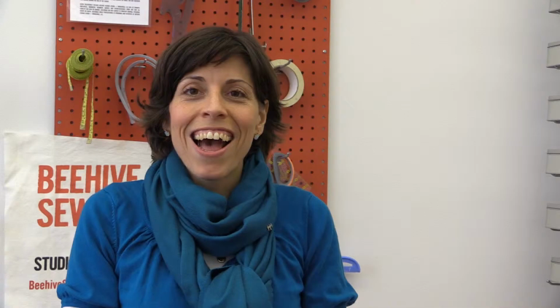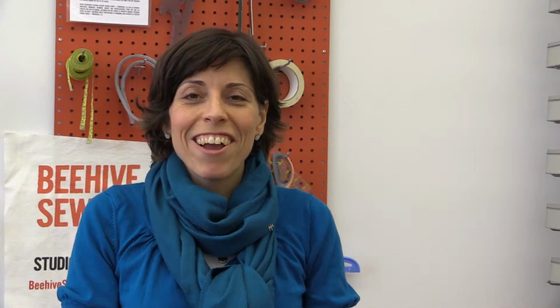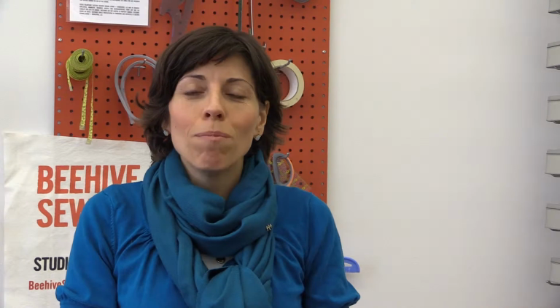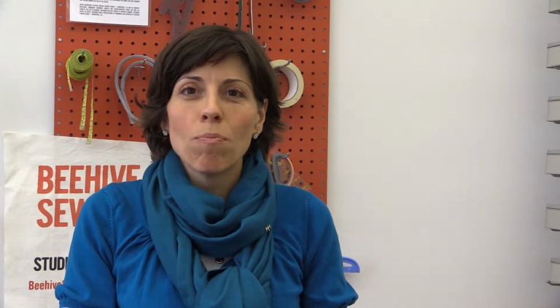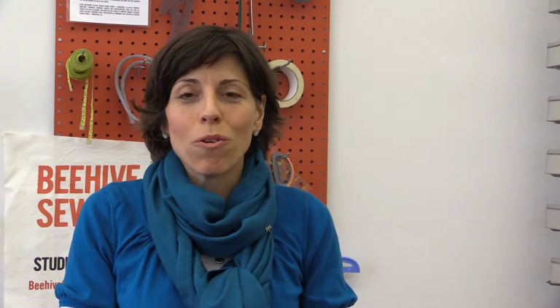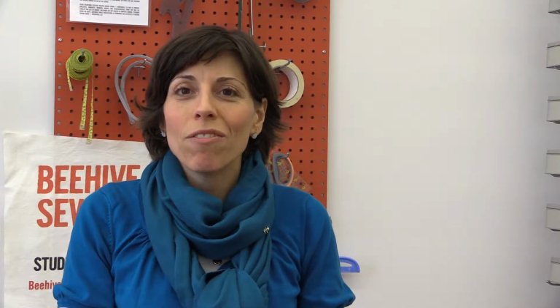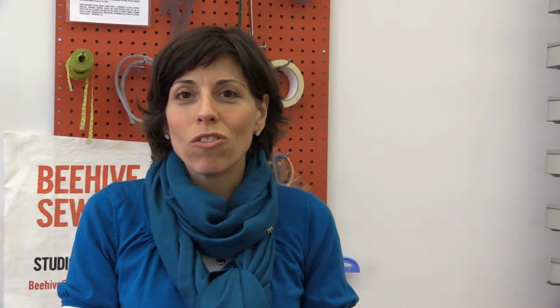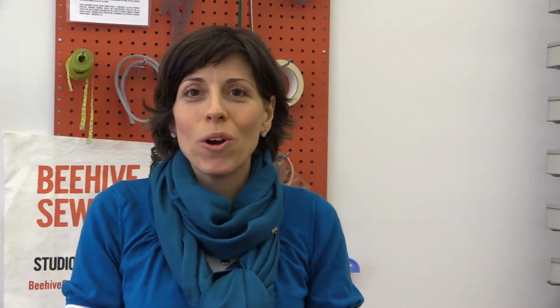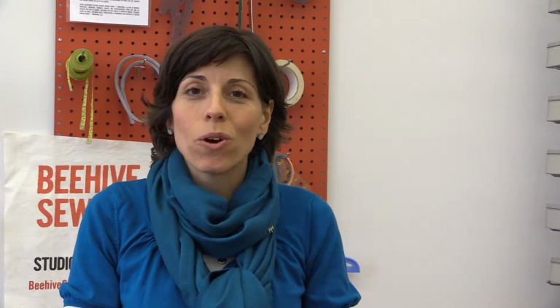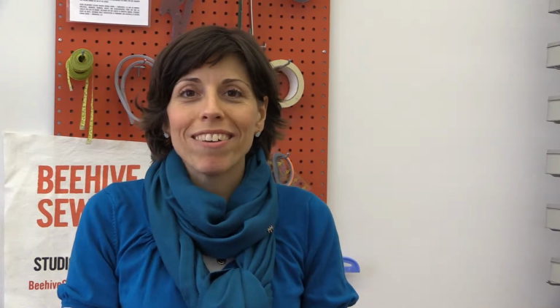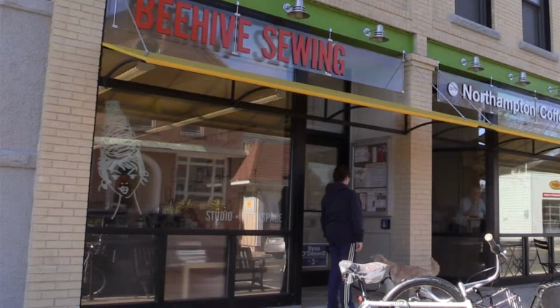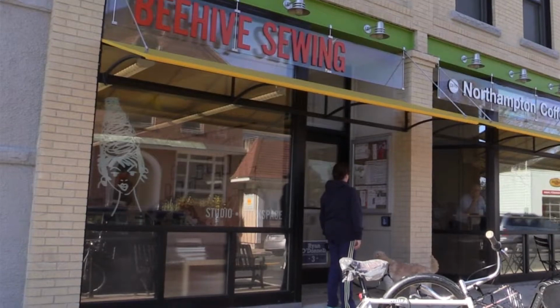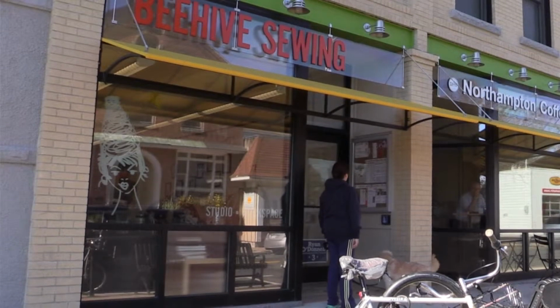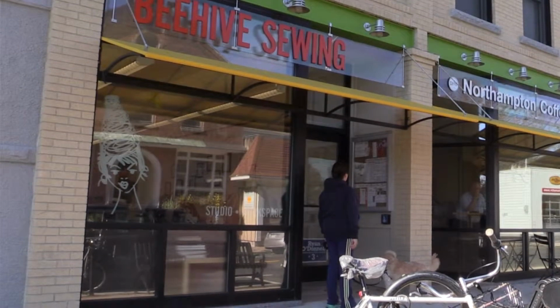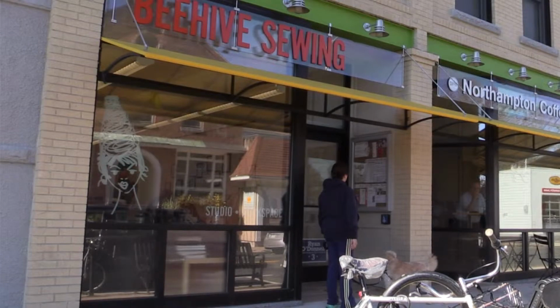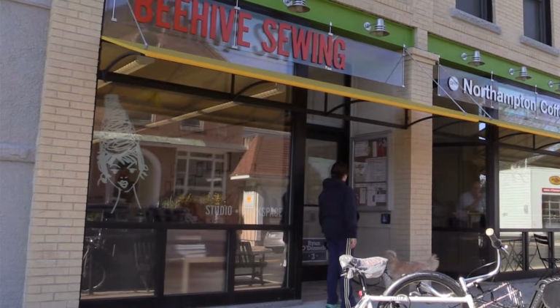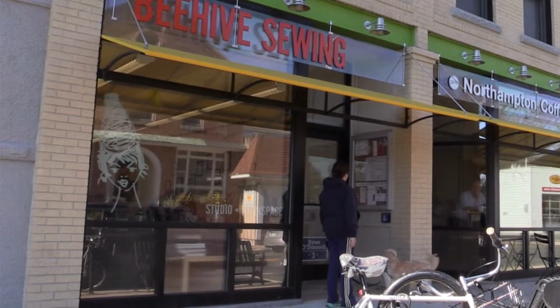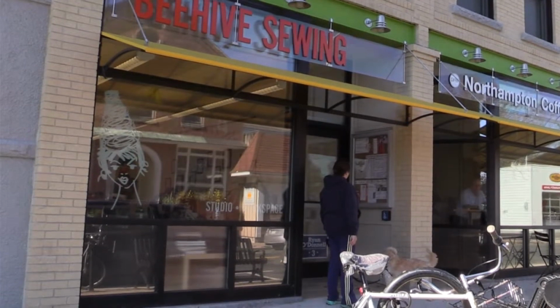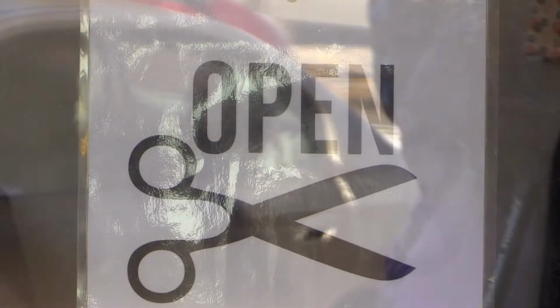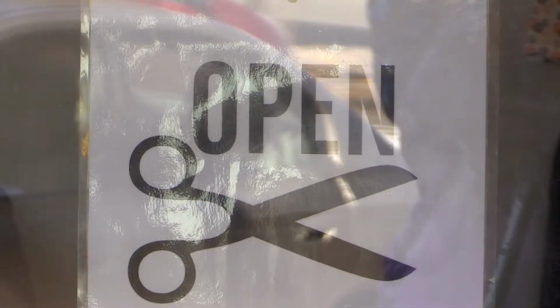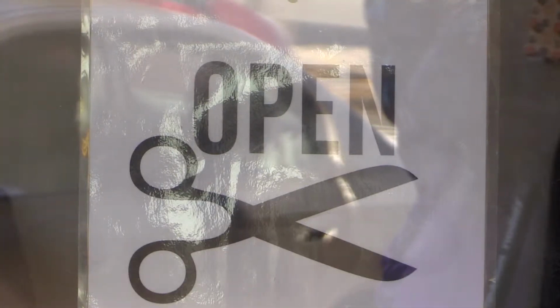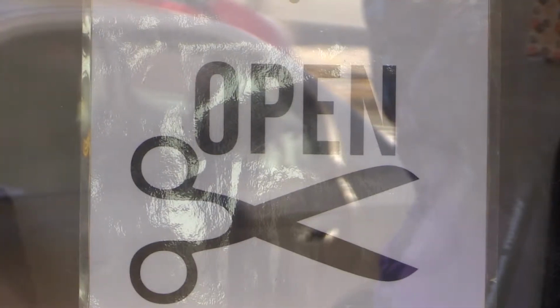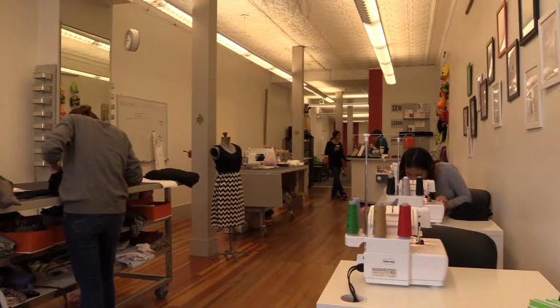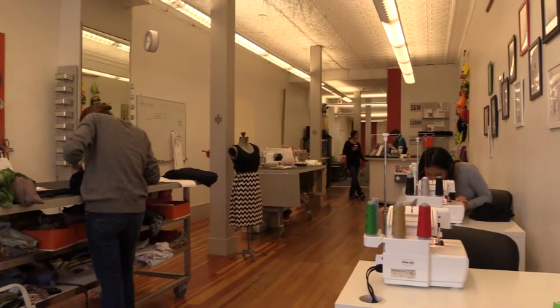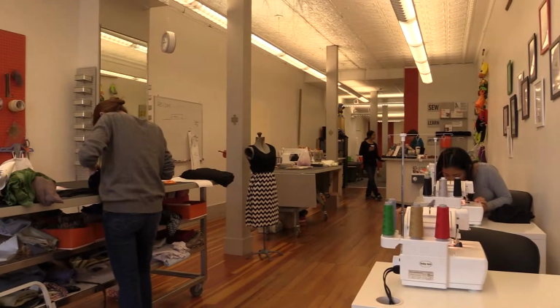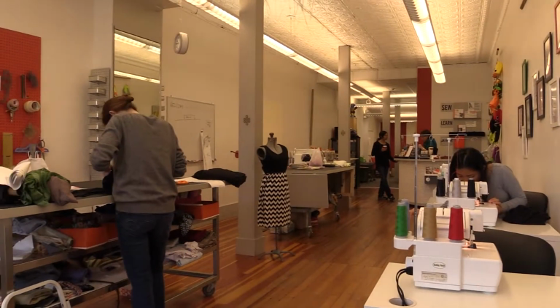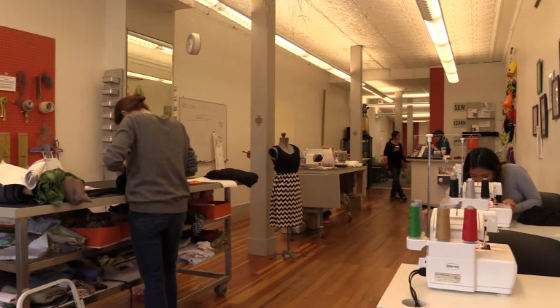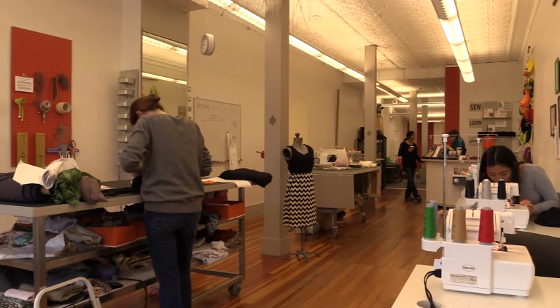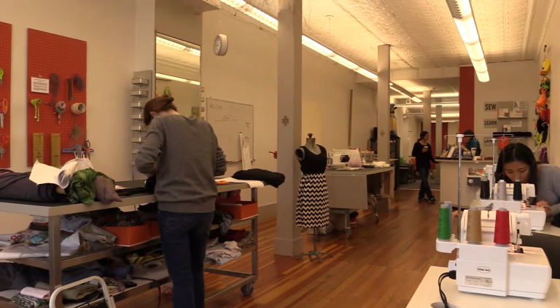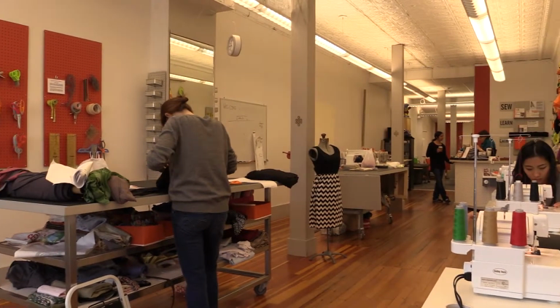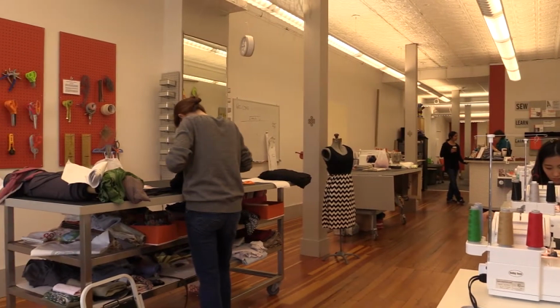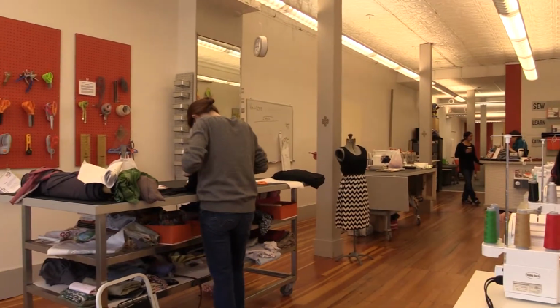Hi there, I'm Tess Poe from Beehive Sewing Studio and Workspace in downtown Northampton, Massachusetts. We are a drop-in sewing studio where we provide you access to the tools, equipment, and space that you've been missing.